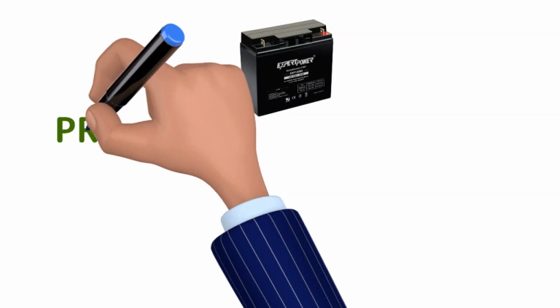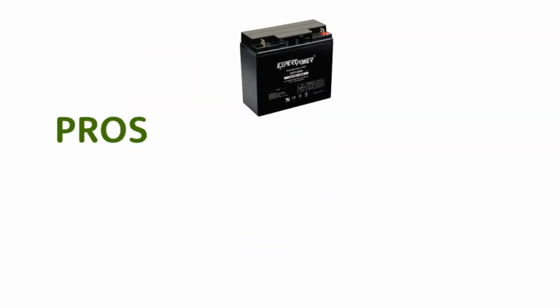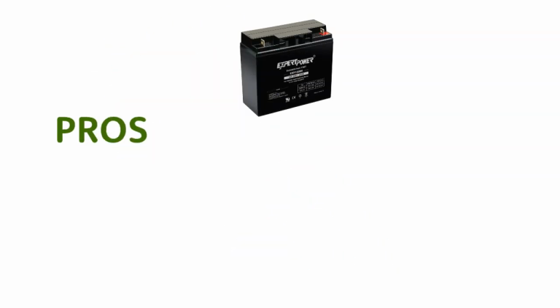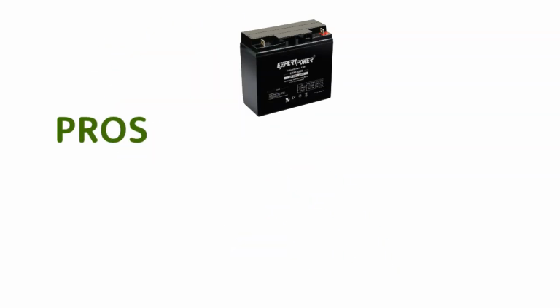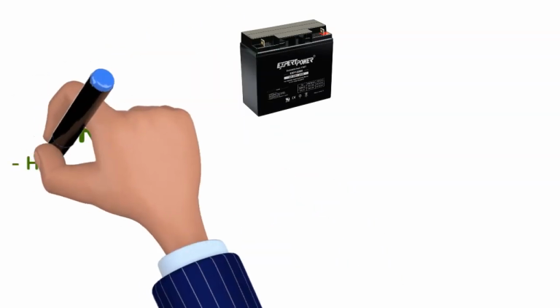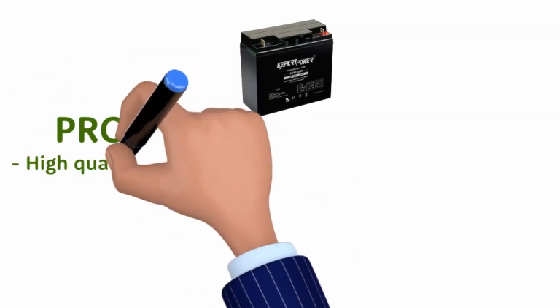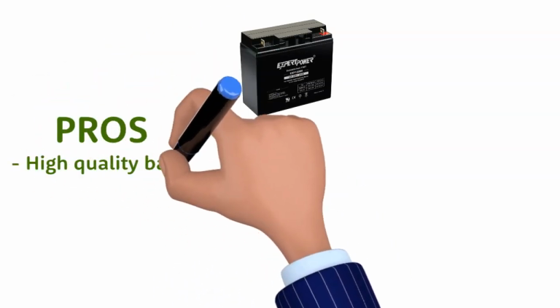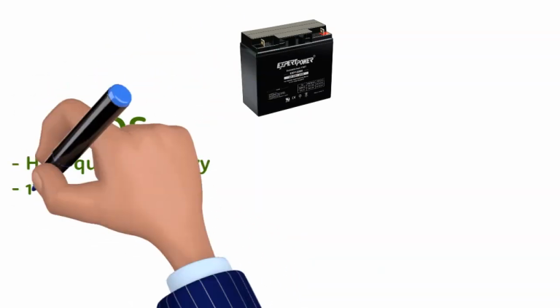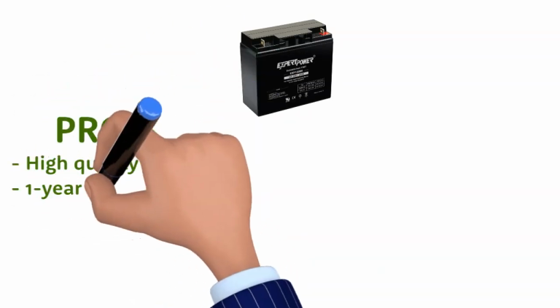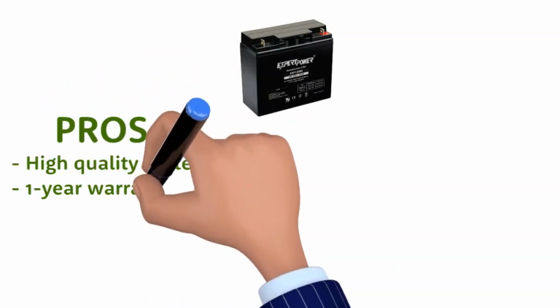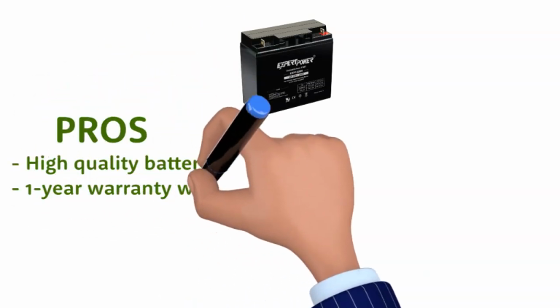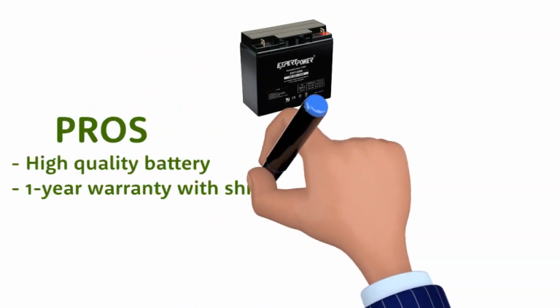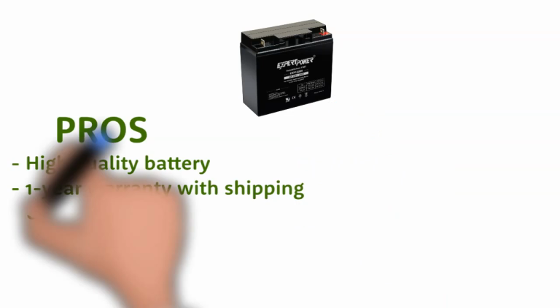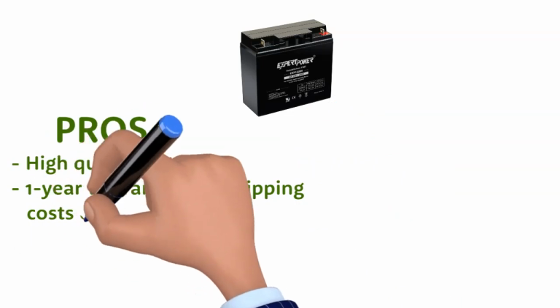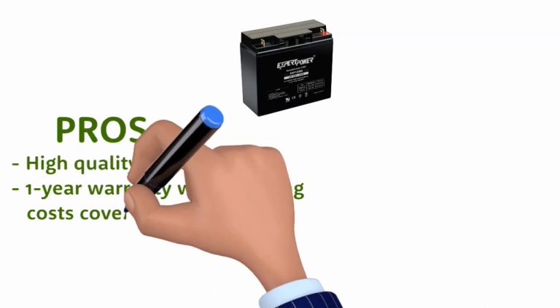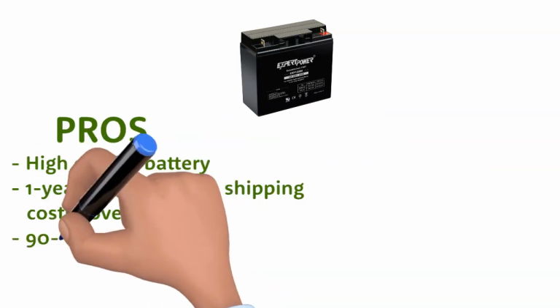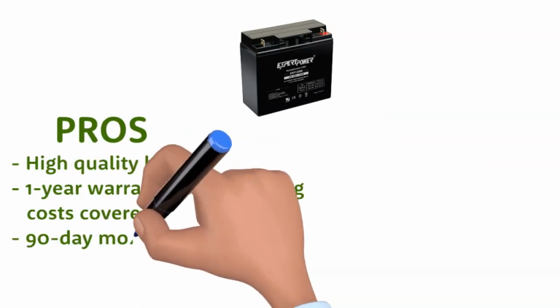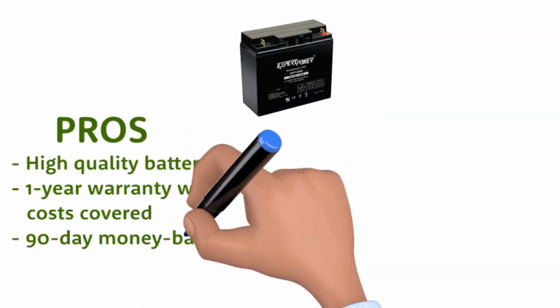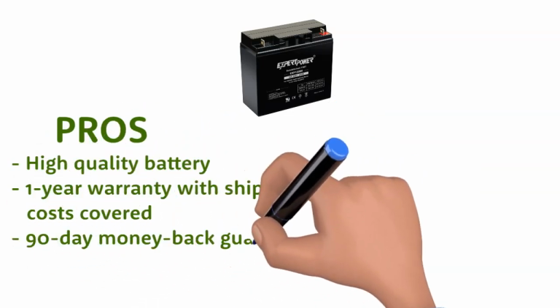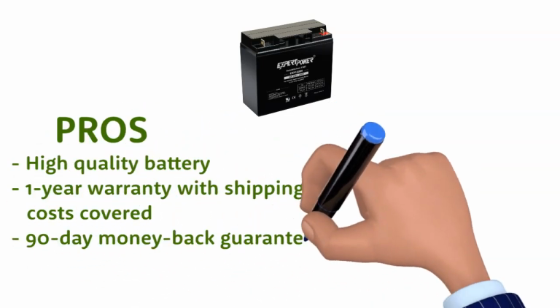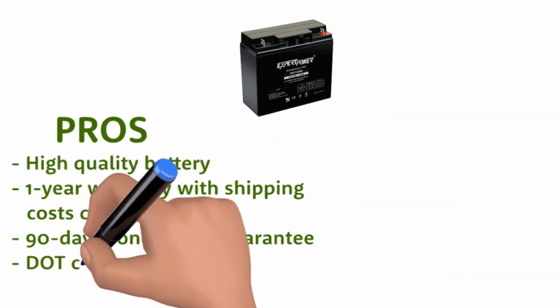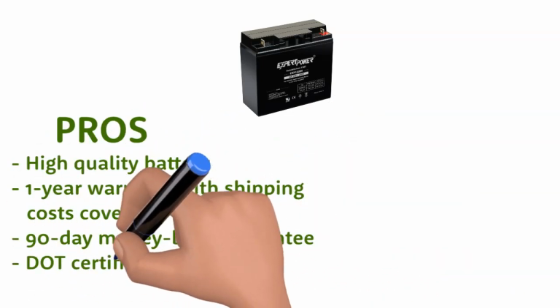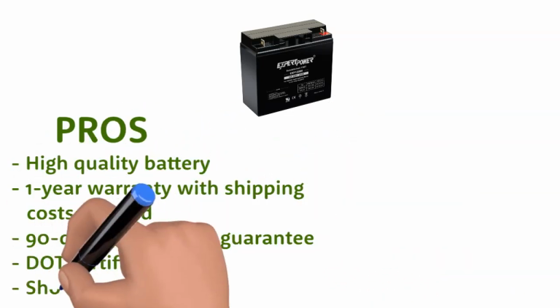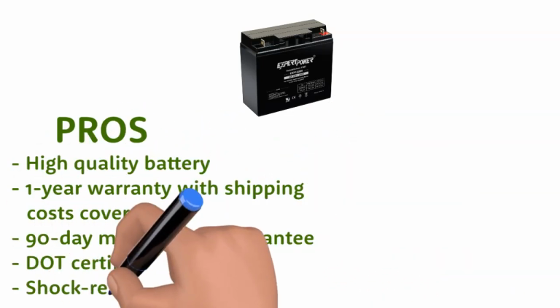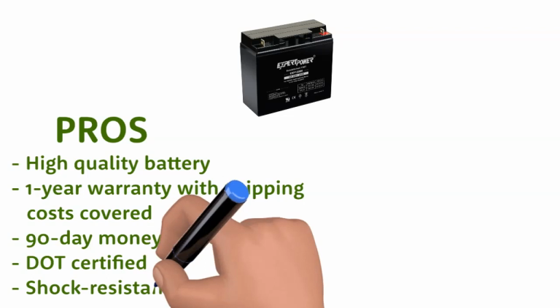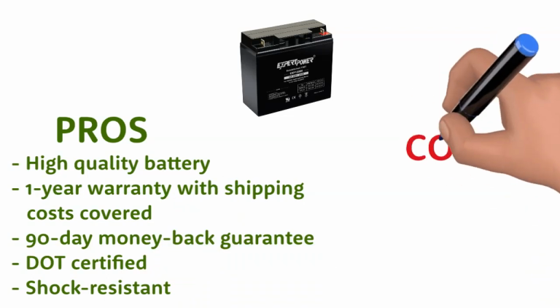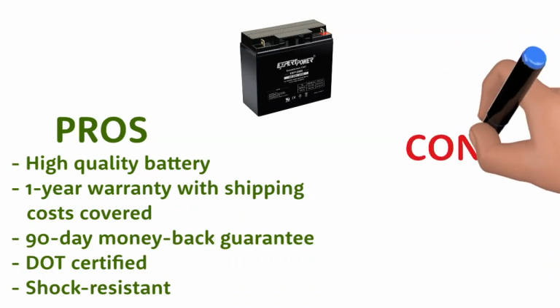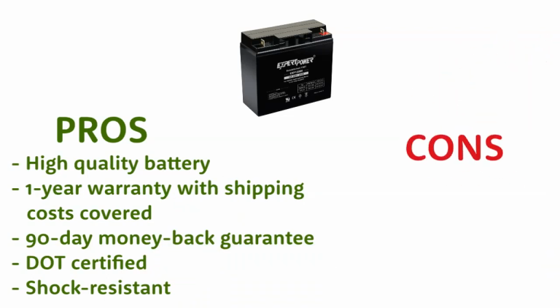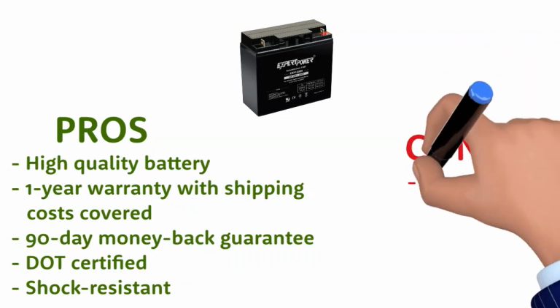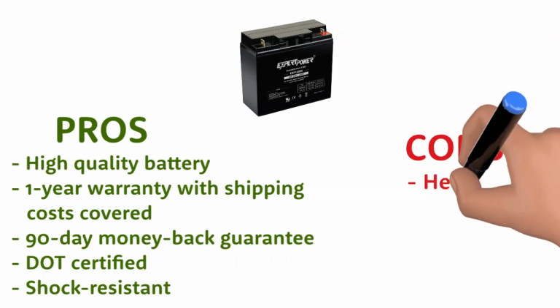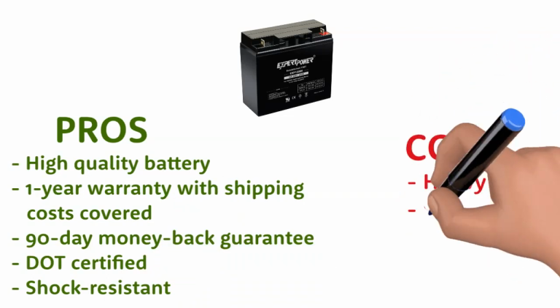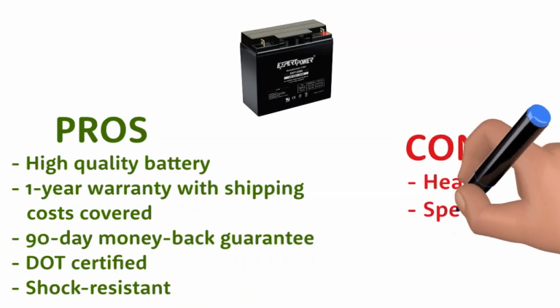Pros: High-quality battery. One-year warranty with shipping costs covered. 90-day money-back guarantee. DOT certified. Shock resistant. Cons: Heavy. Spendy.